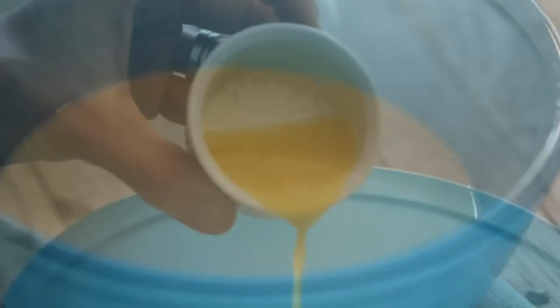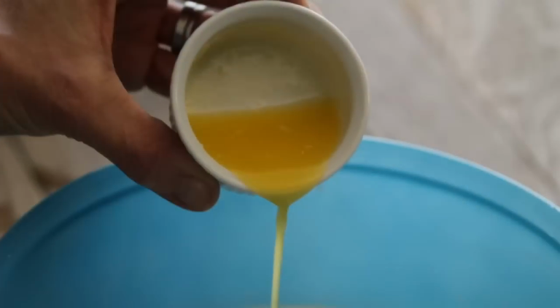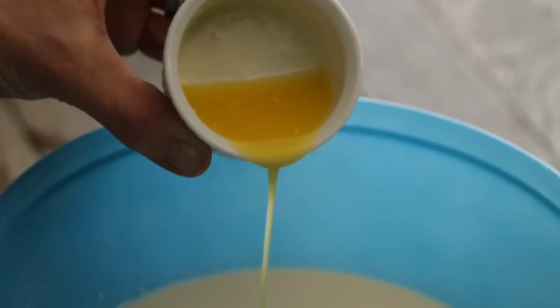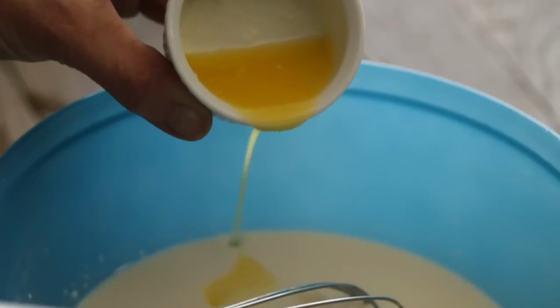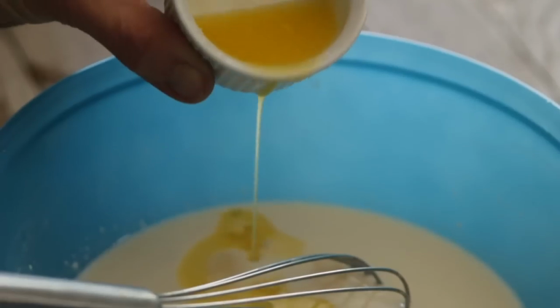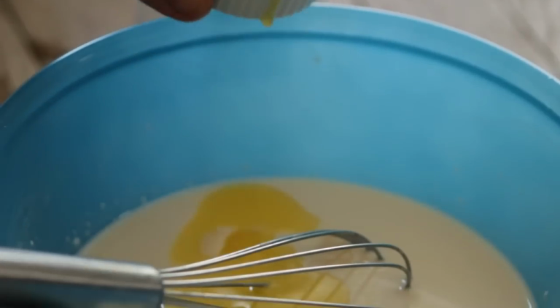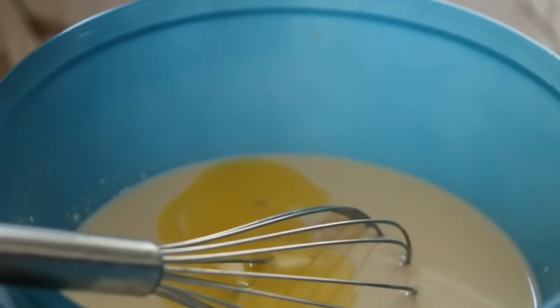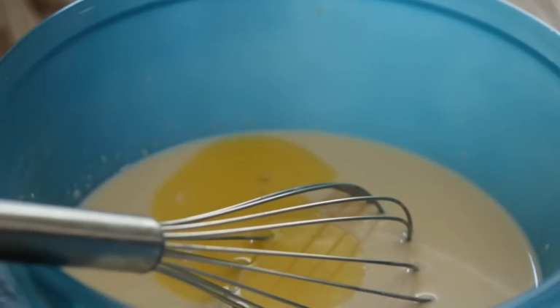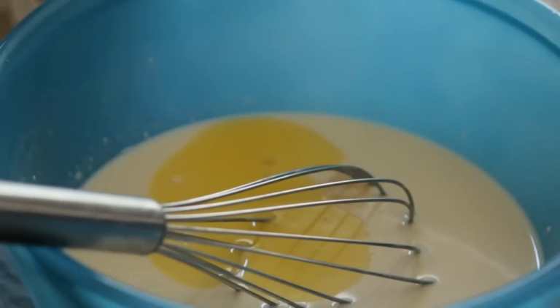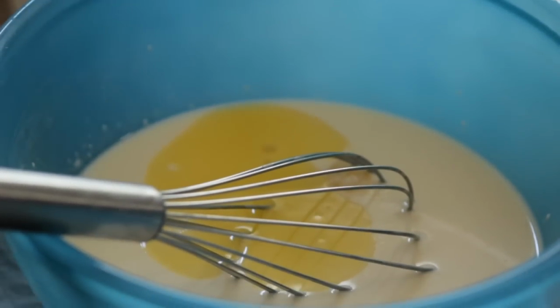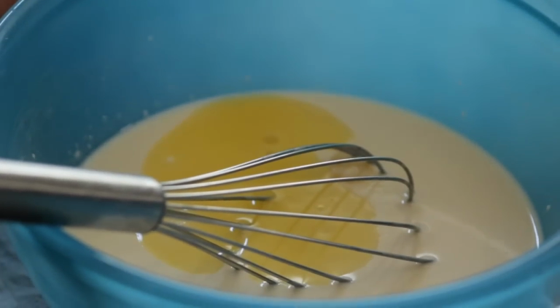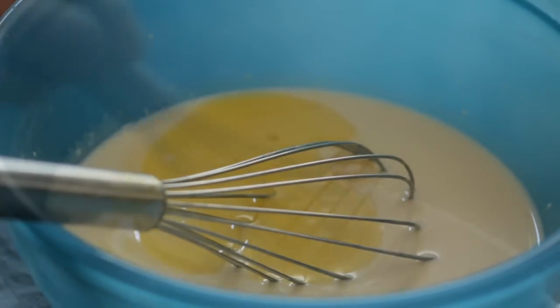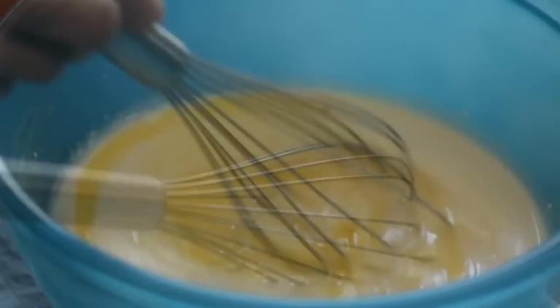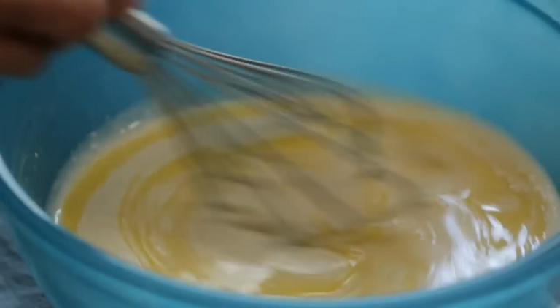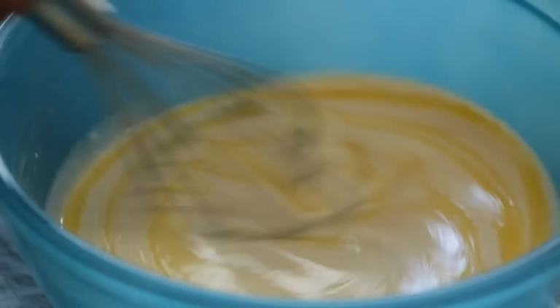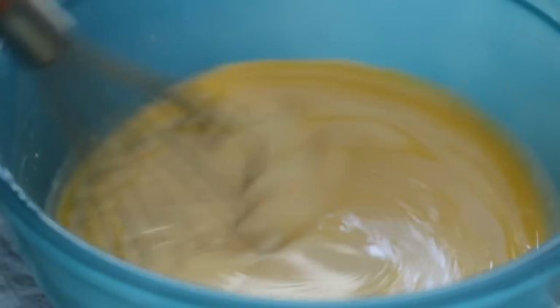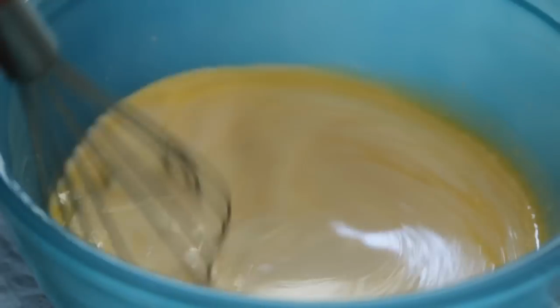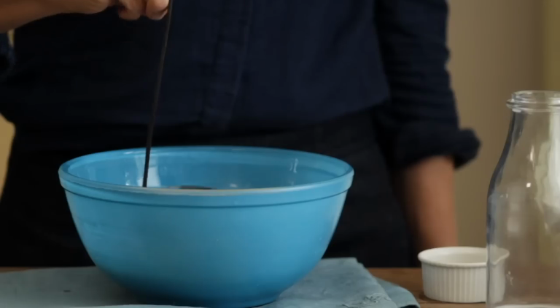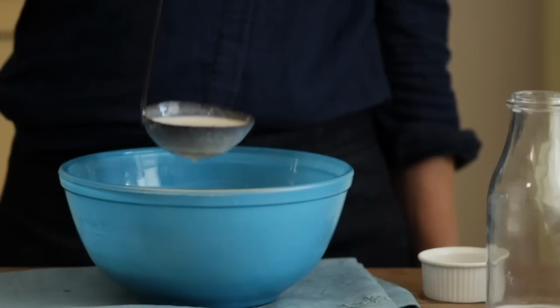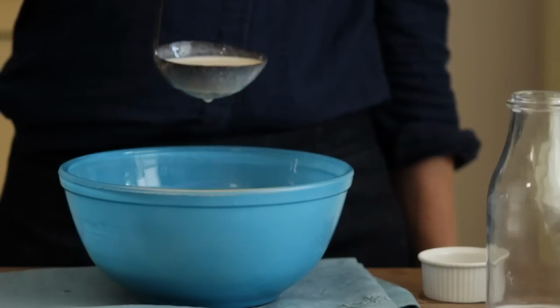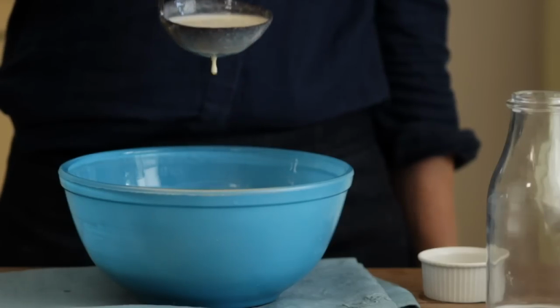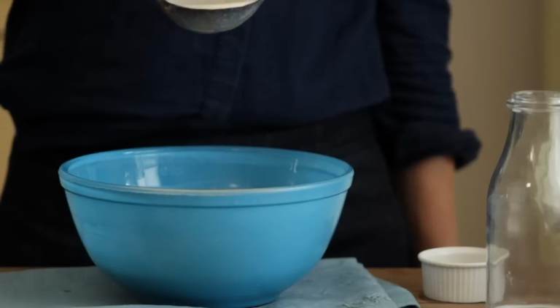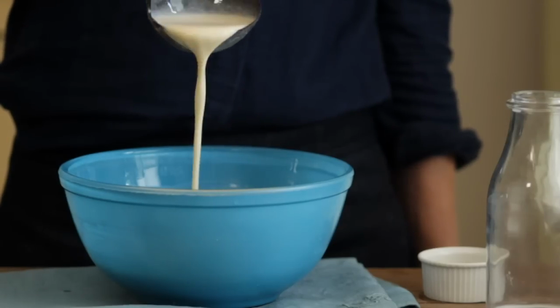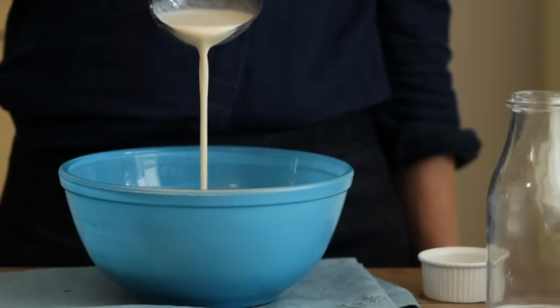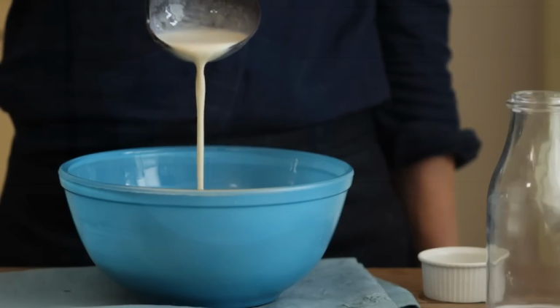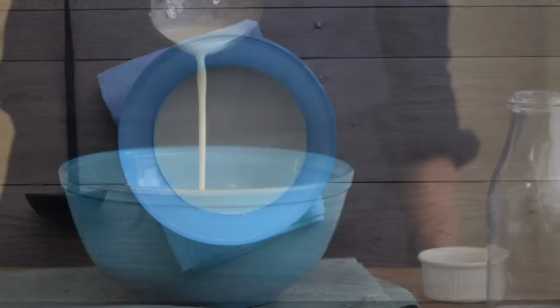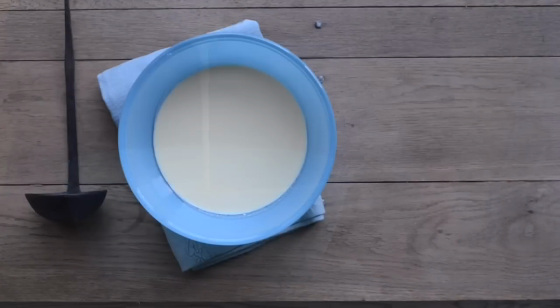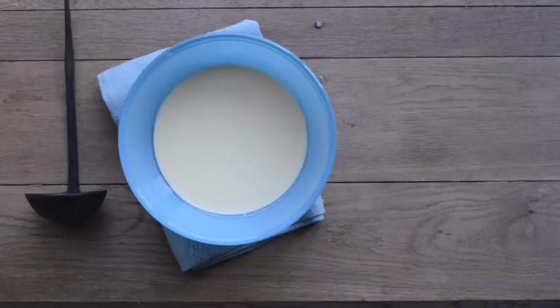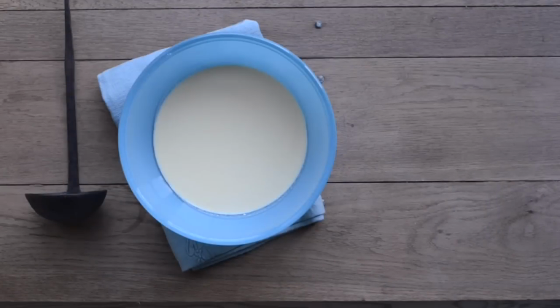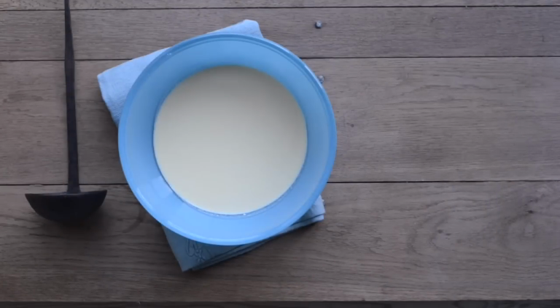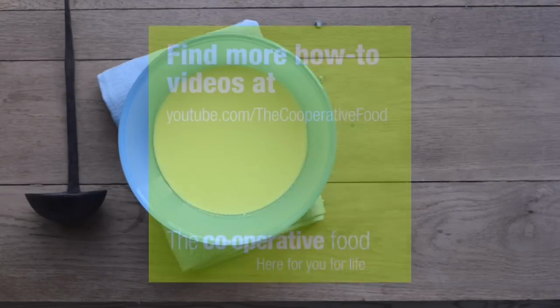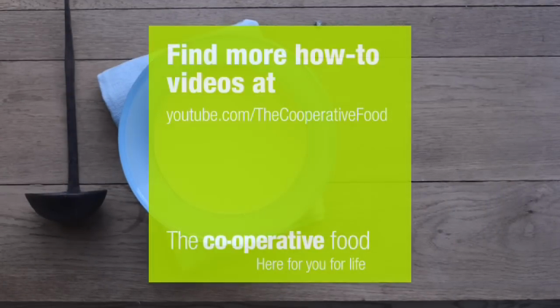Add 25 grams of melted butter and mix again. Cover the batter and leave it to stand for about 15 minutes.